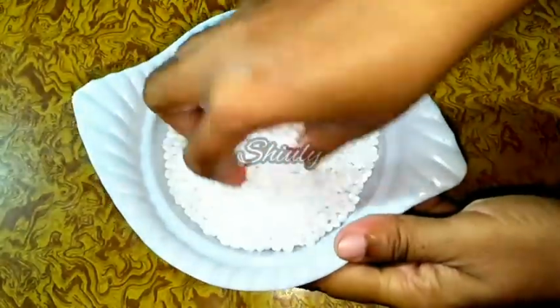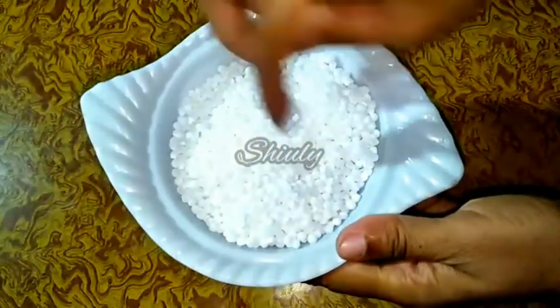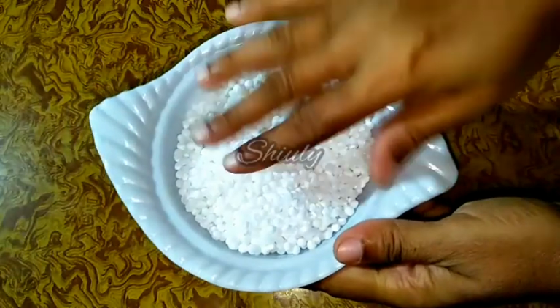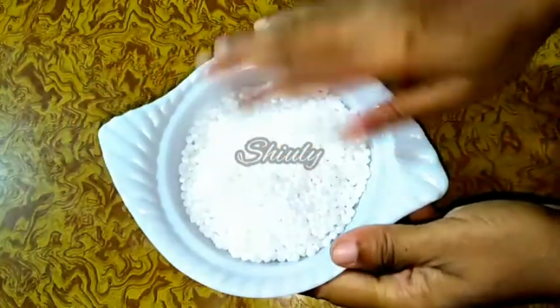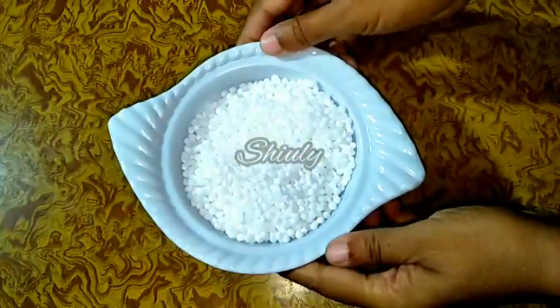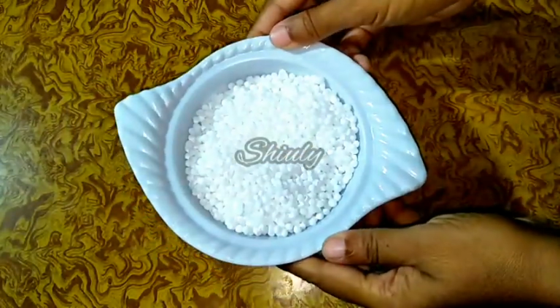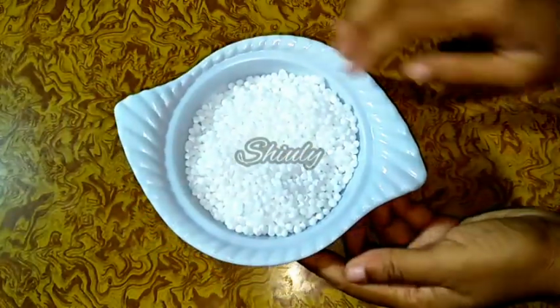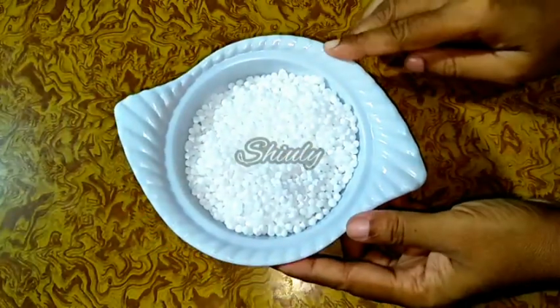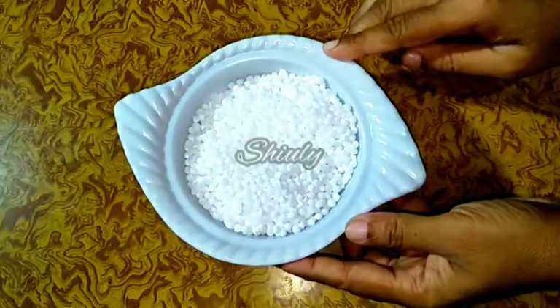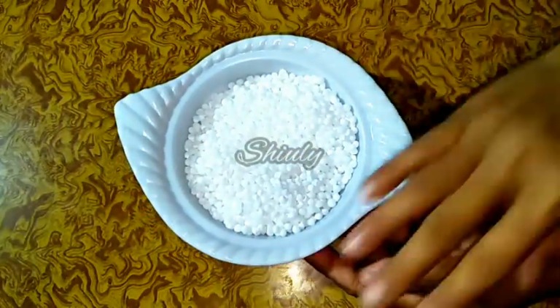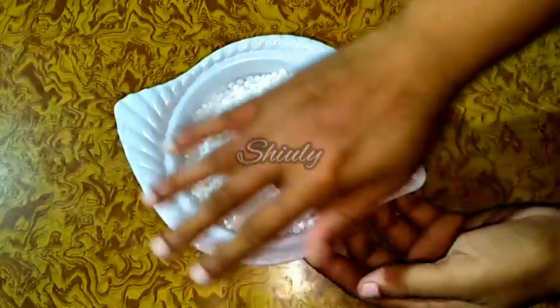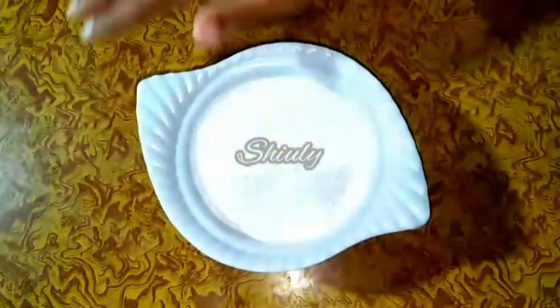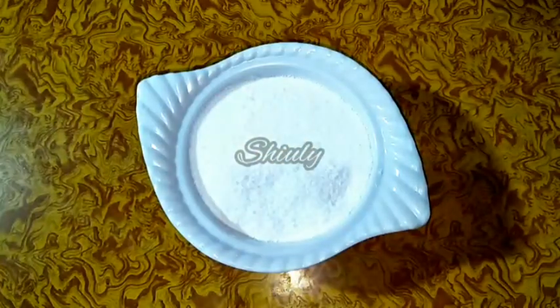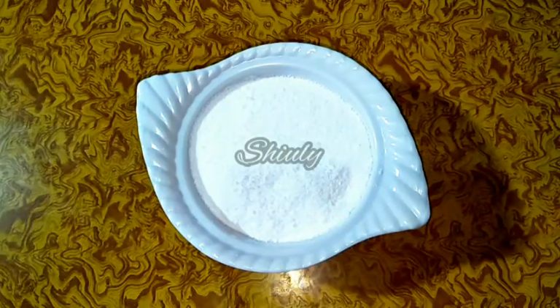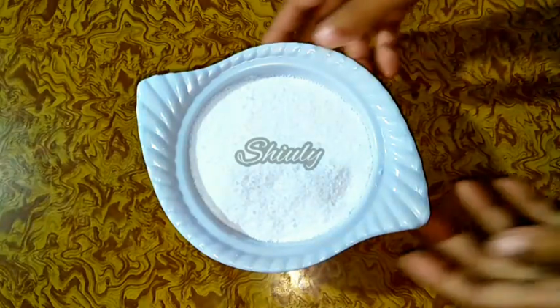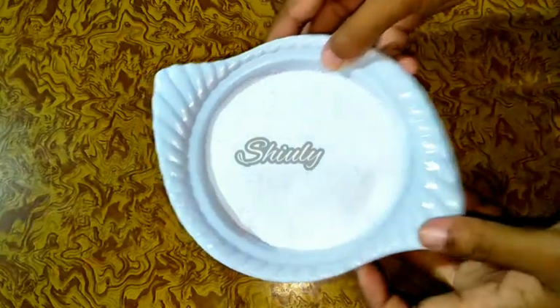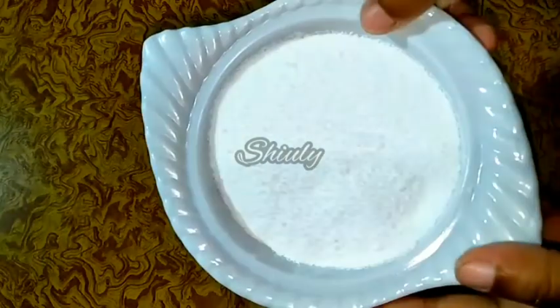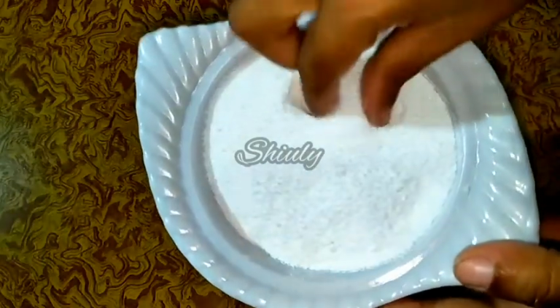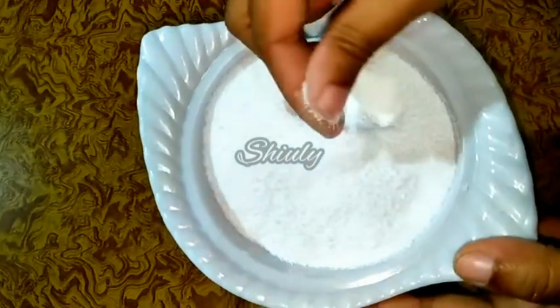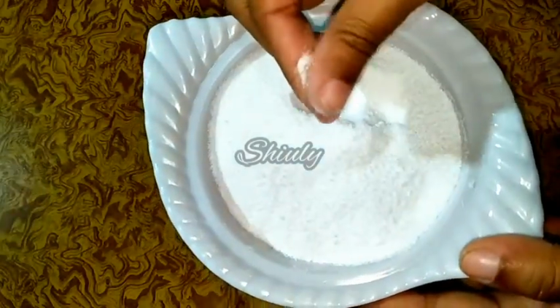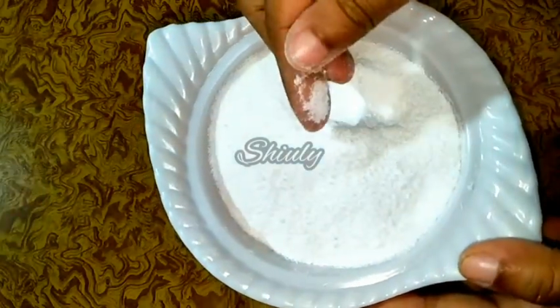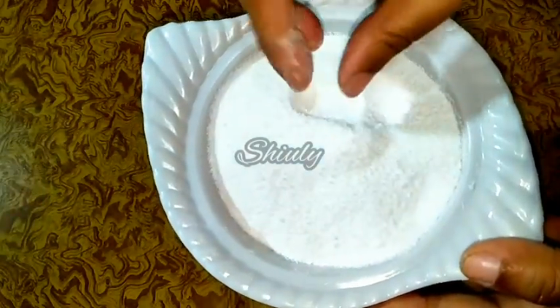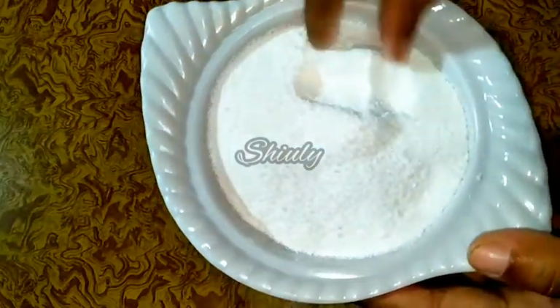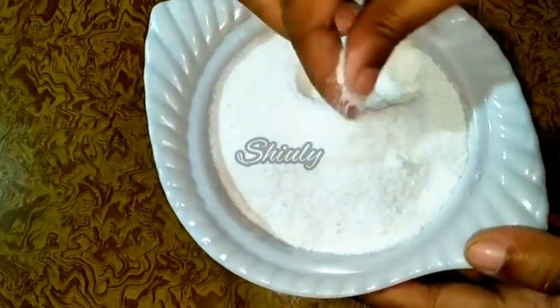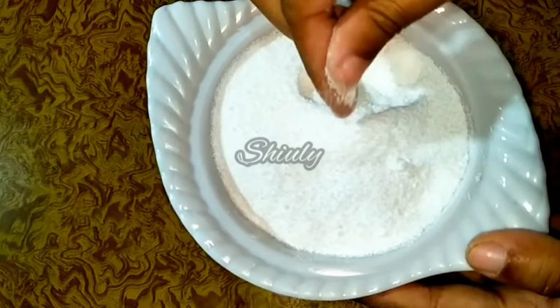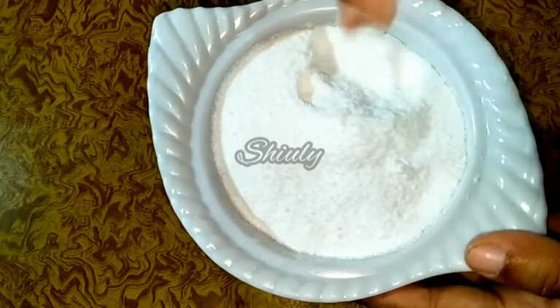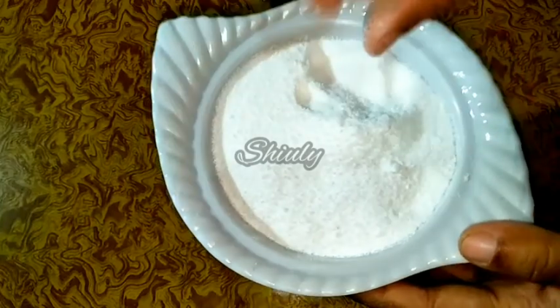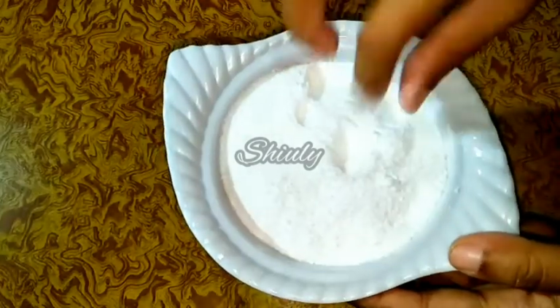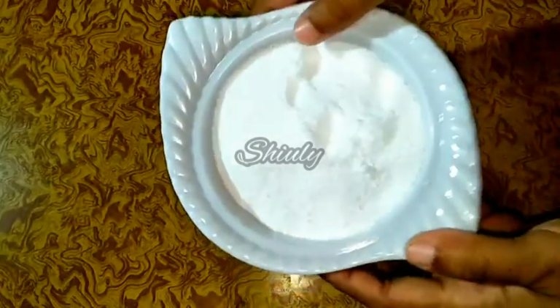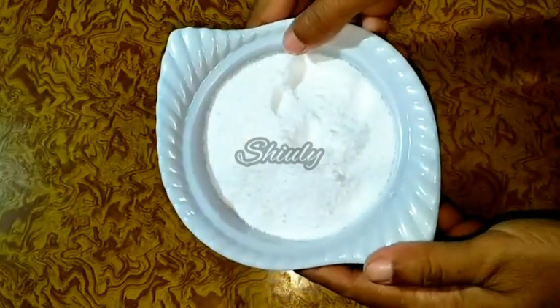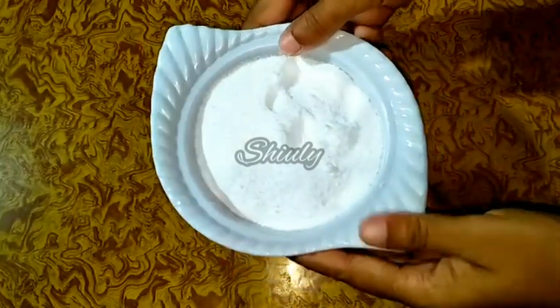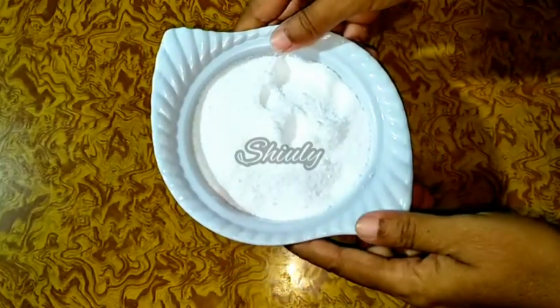It's dry sago as you can see. Now I will grind it into a fine powder. Here the powder is ready. I have made it as fine as possible. We need a very fine powder for this recipe. Keep this powder aside.